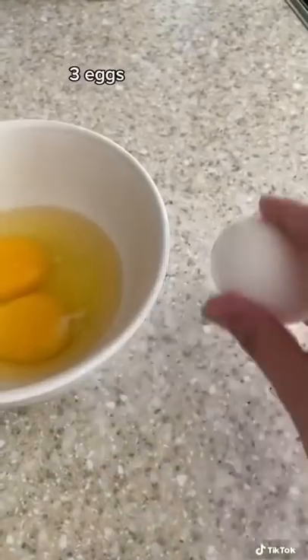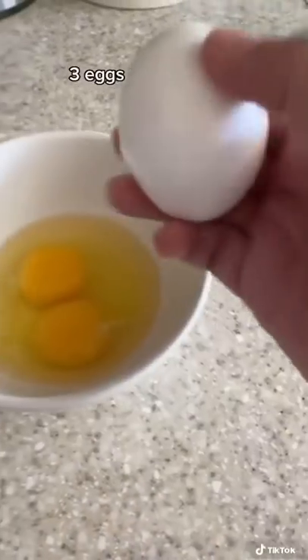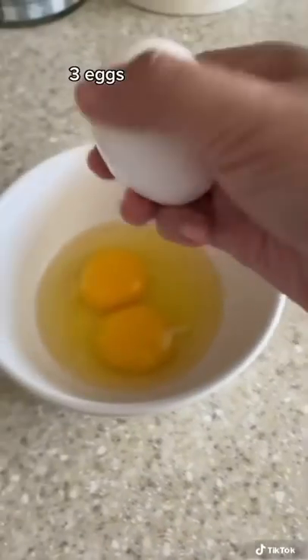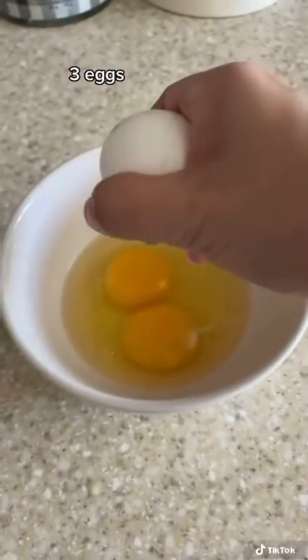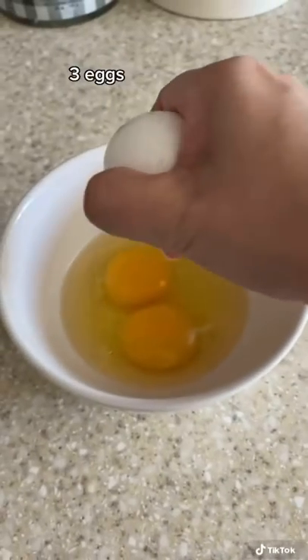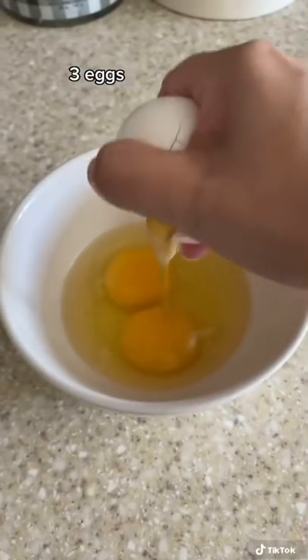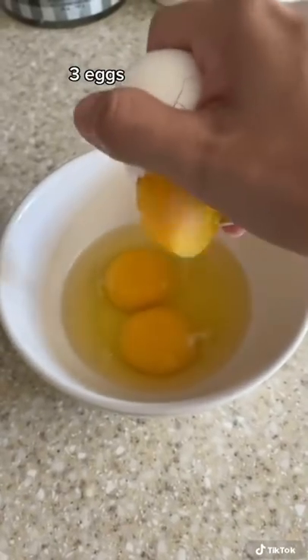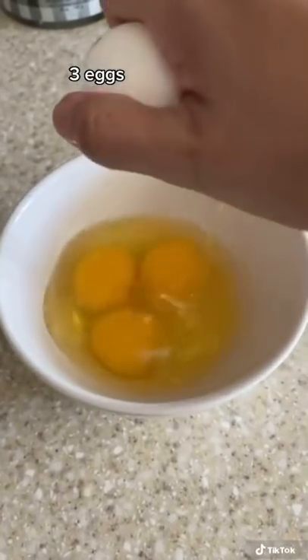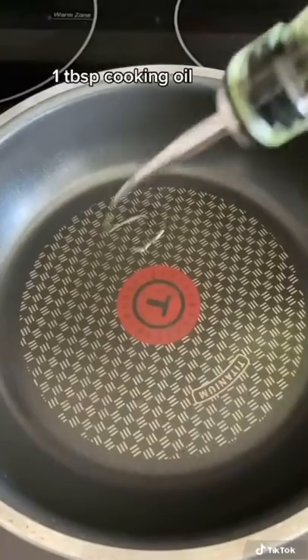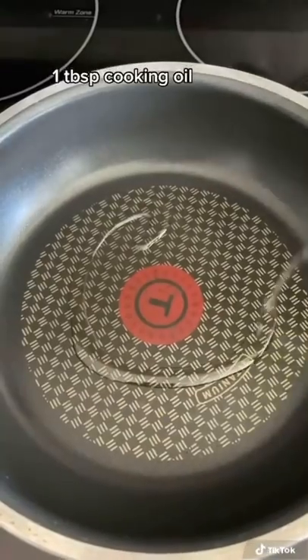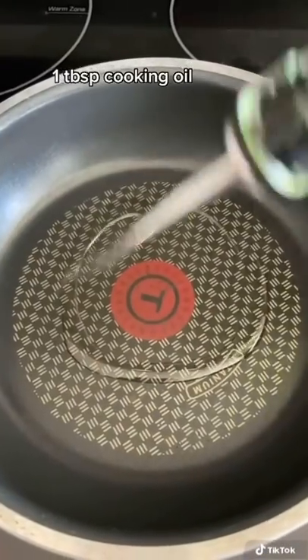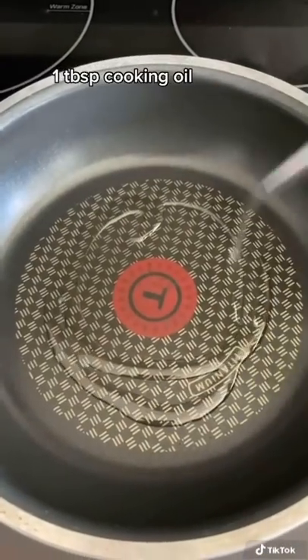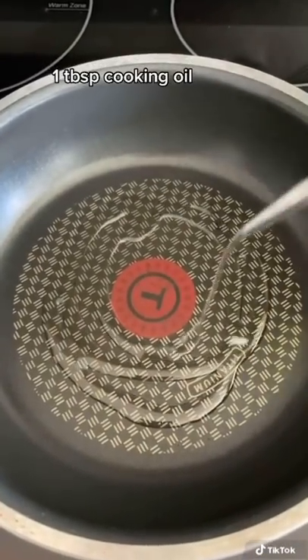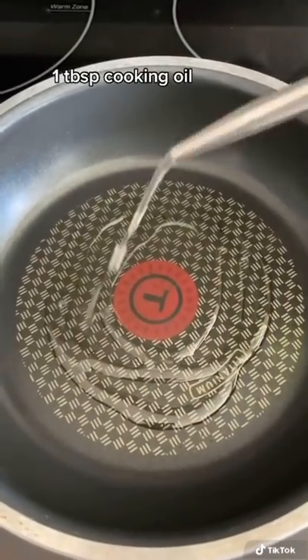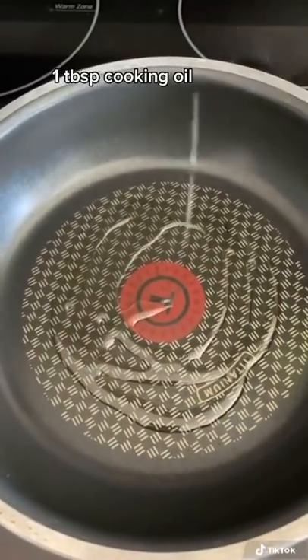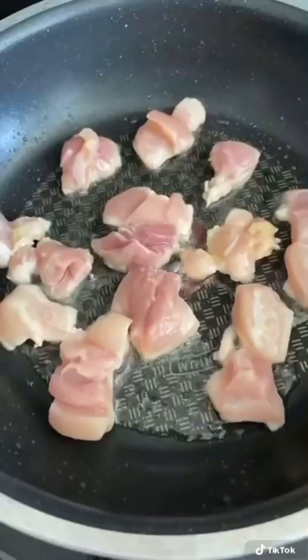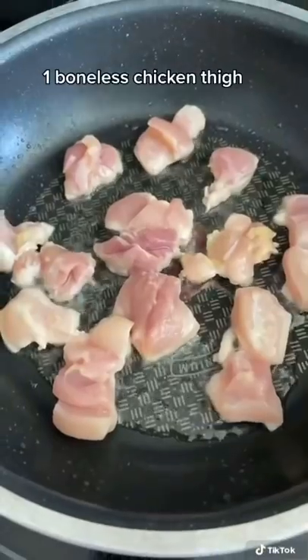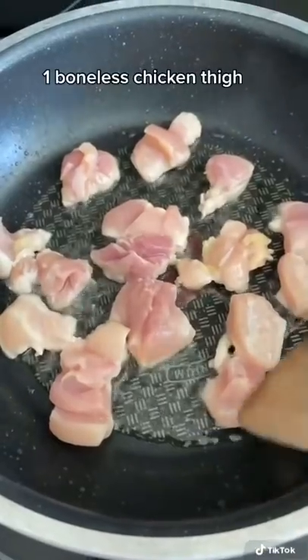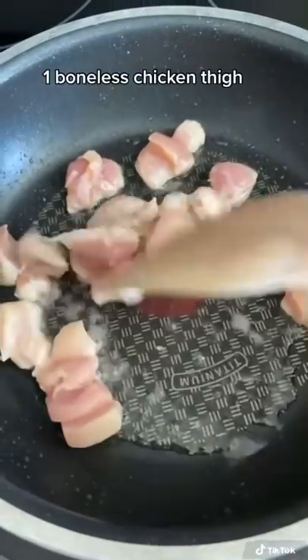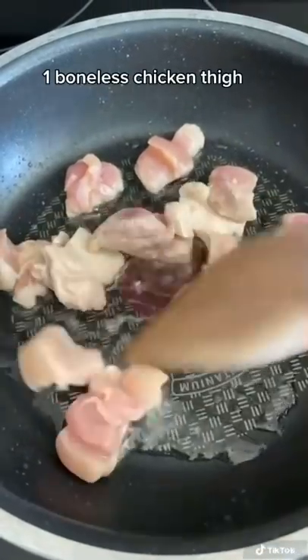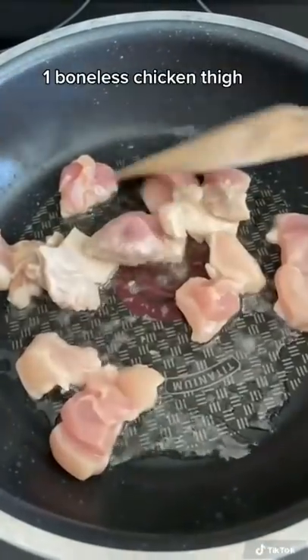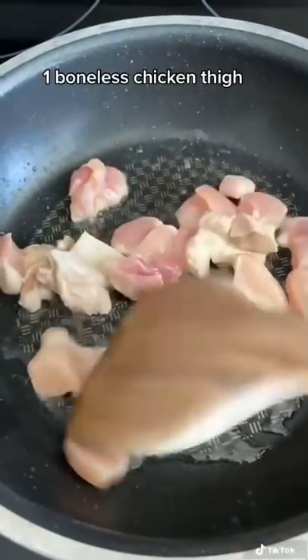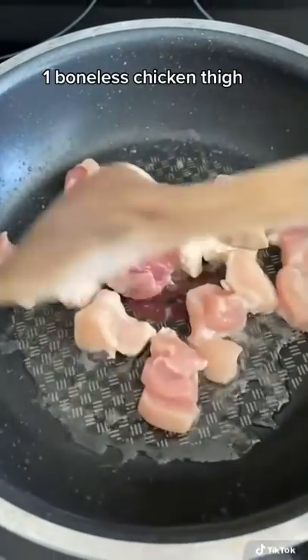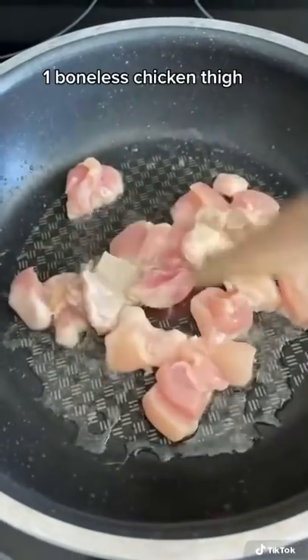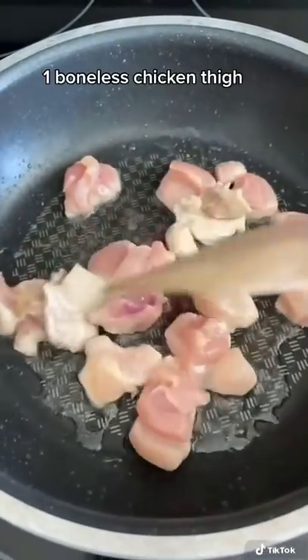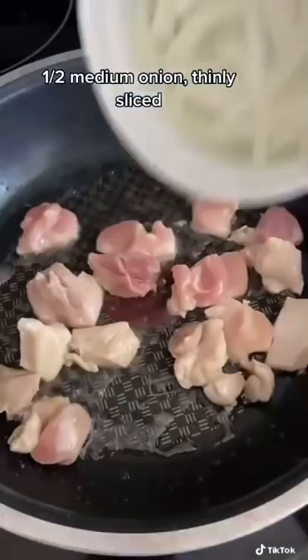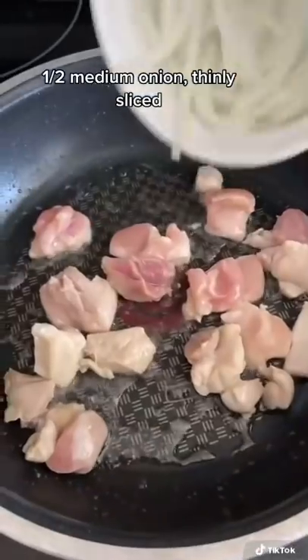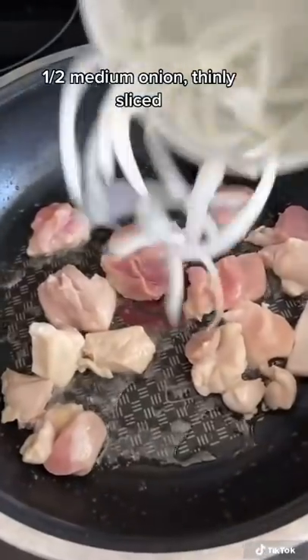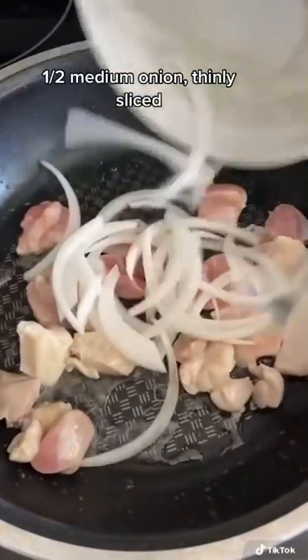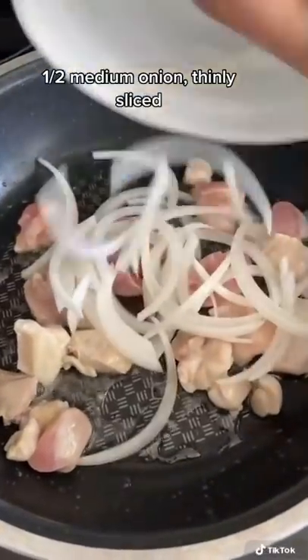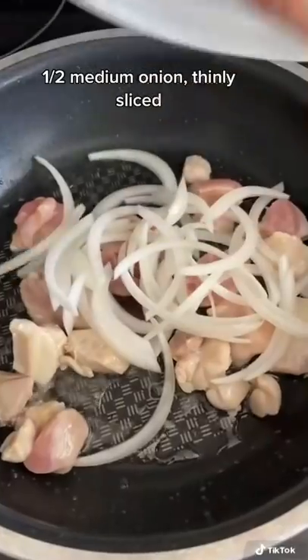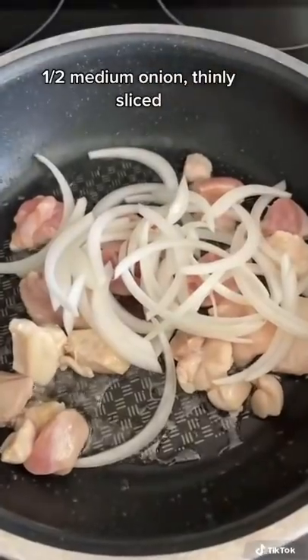In a separate bowl you want to add three eggs and then scramble it. In the pan you want to add some cooking oil and then add one boneless chicken thigh cut into small bite-sized pieces.